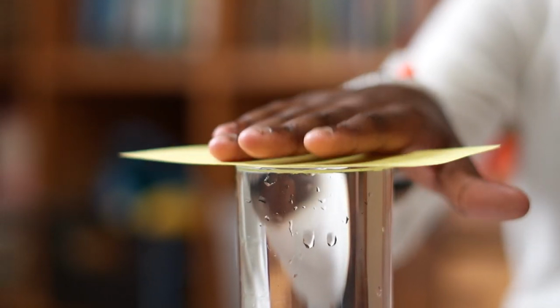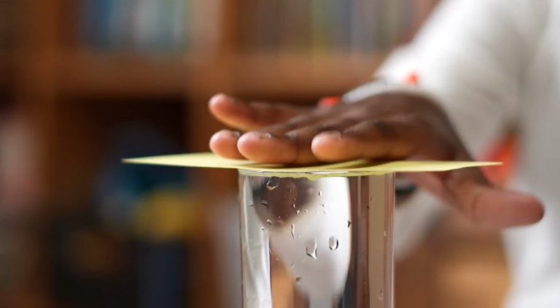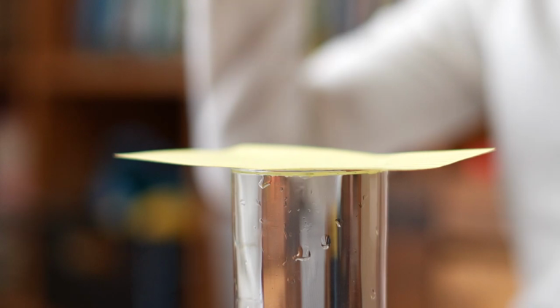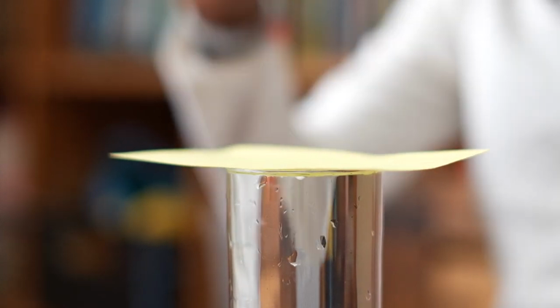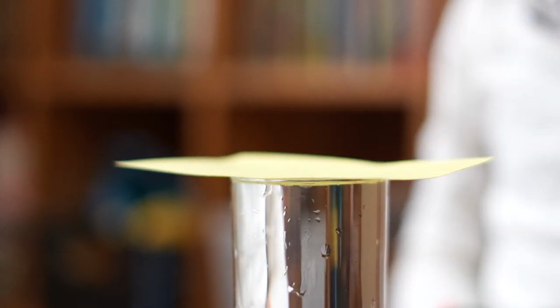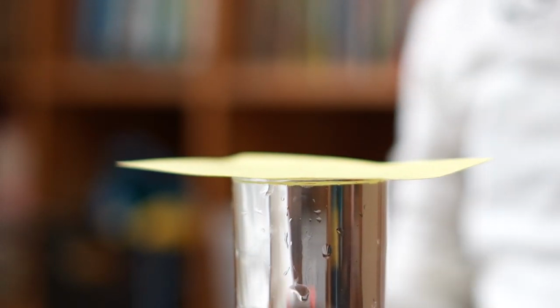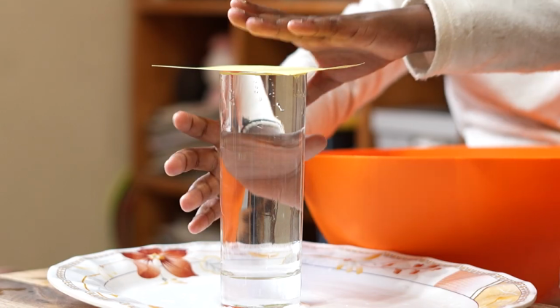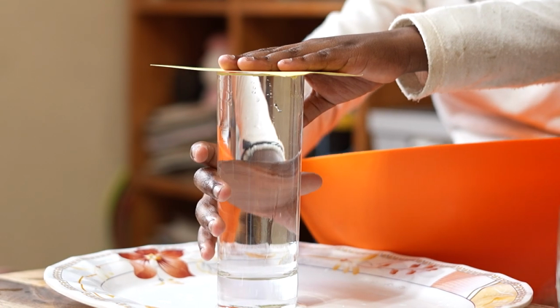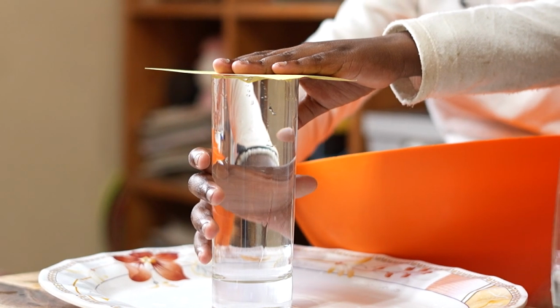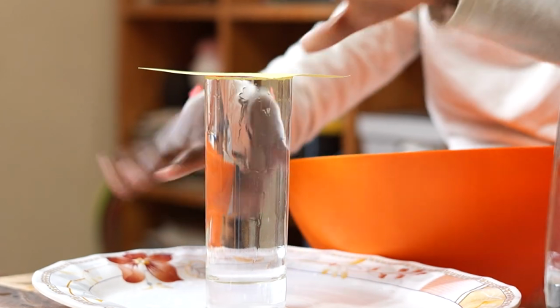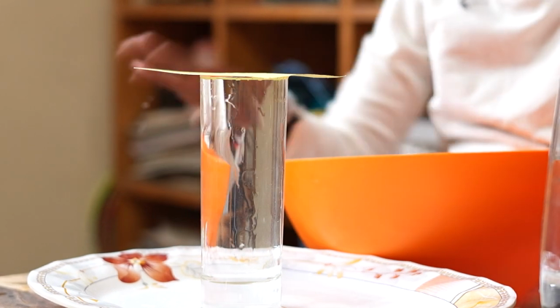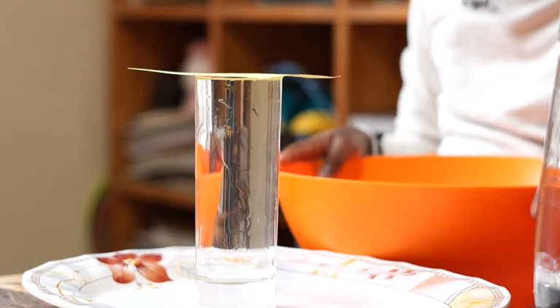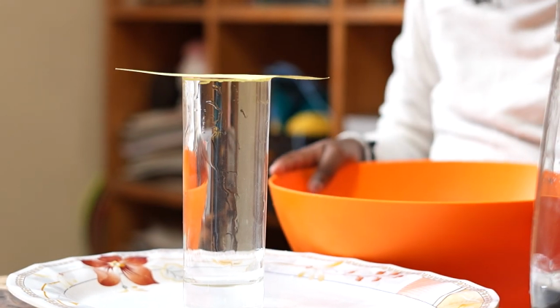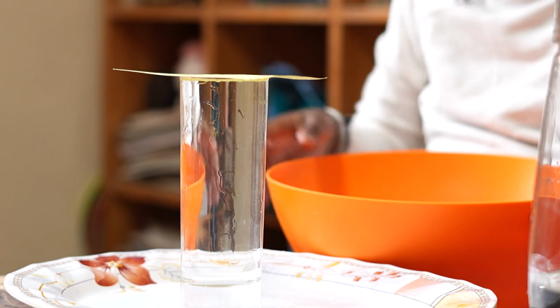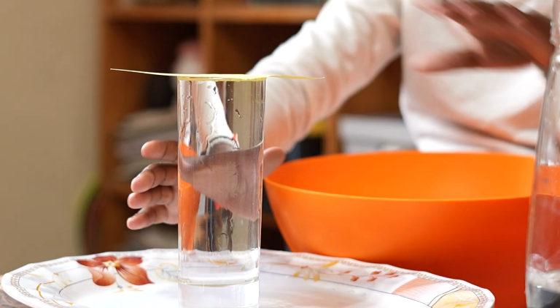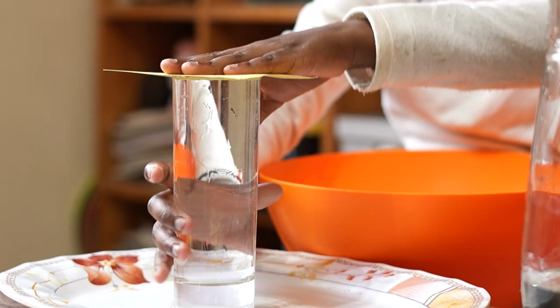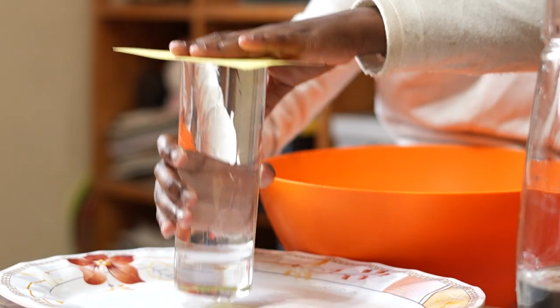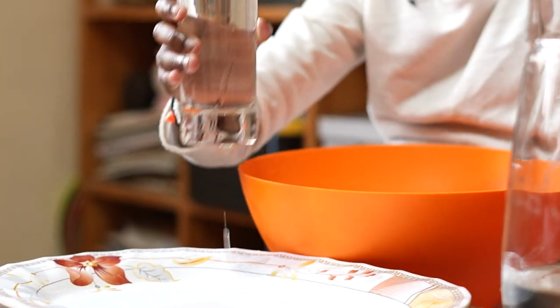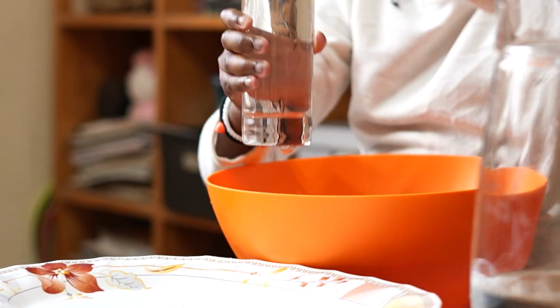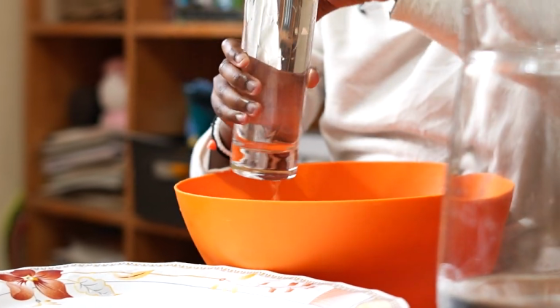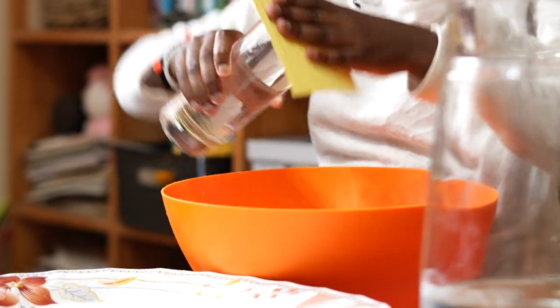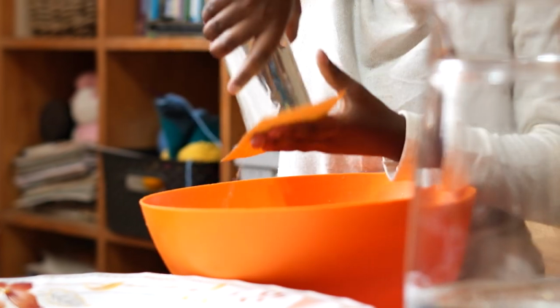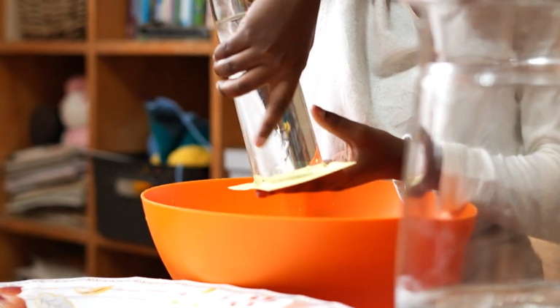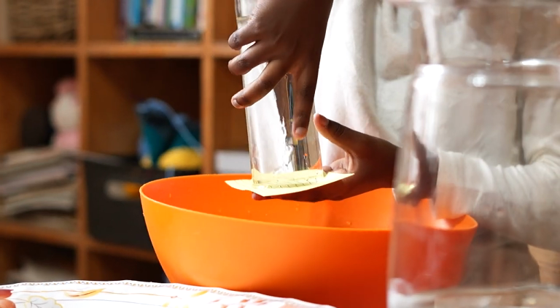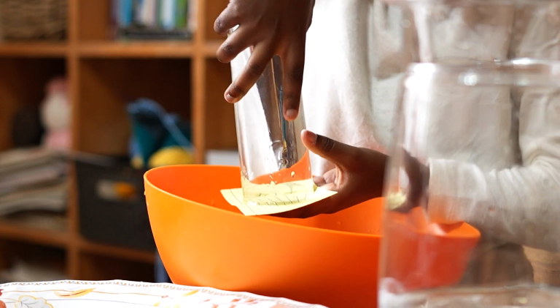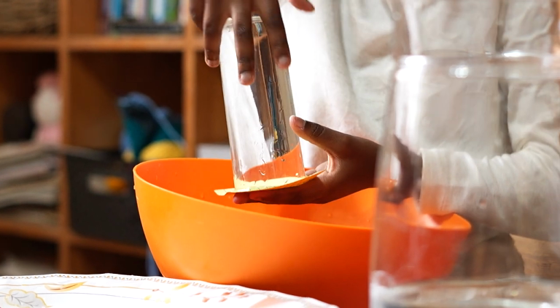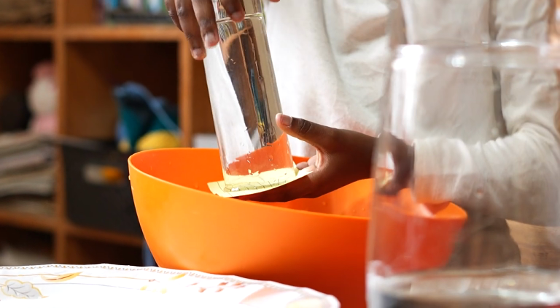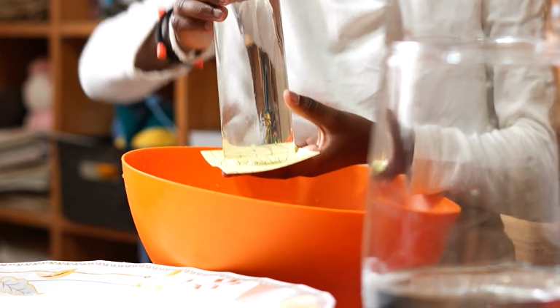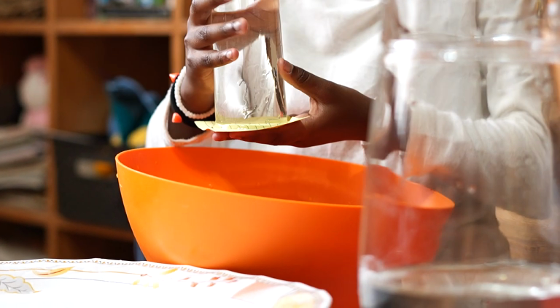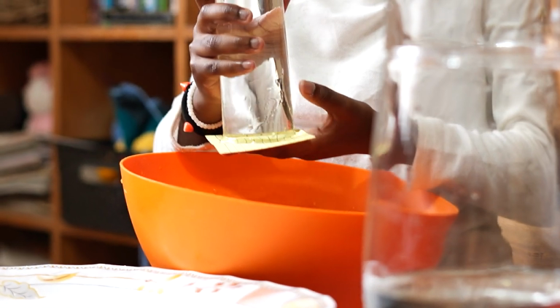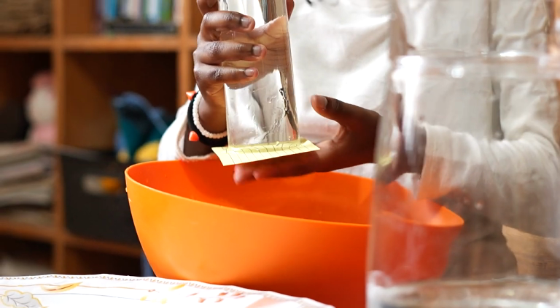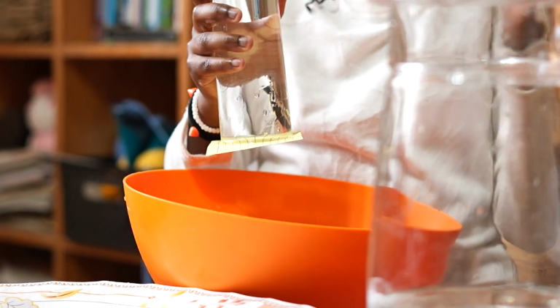Then you take your bowl or basin, take your water, flip it and release.